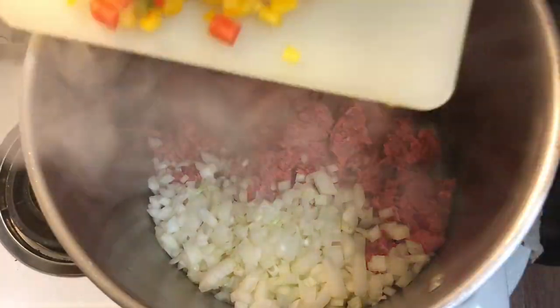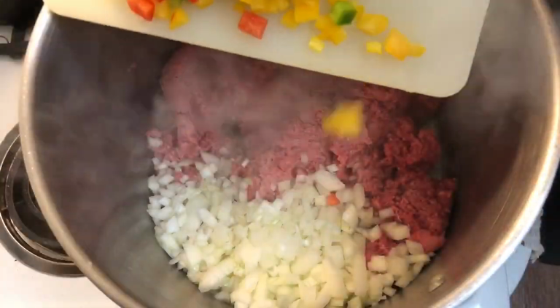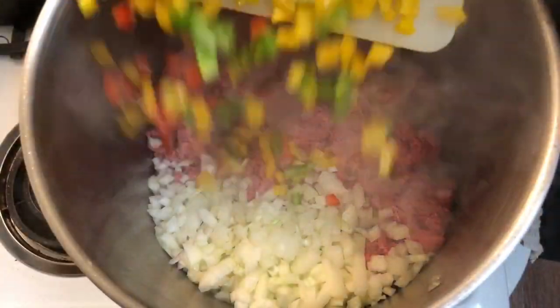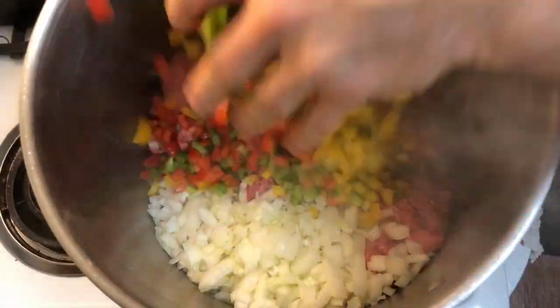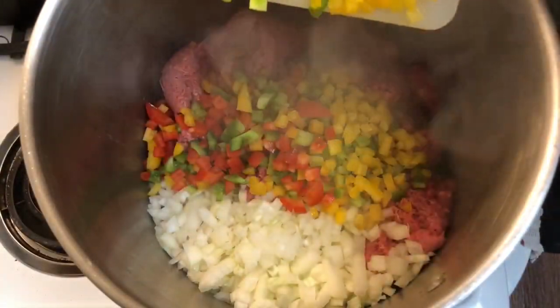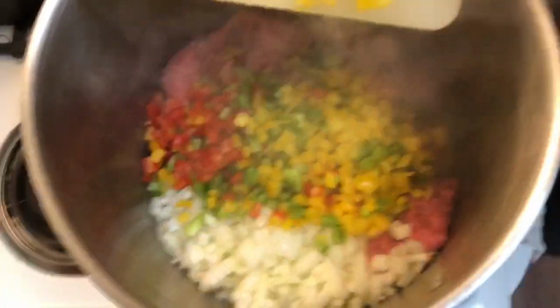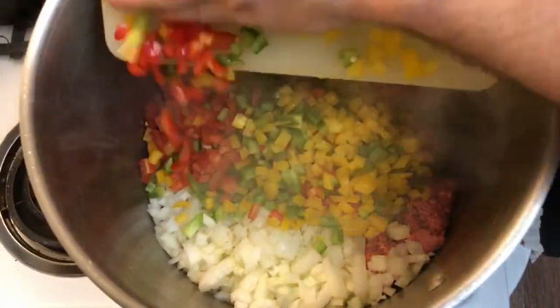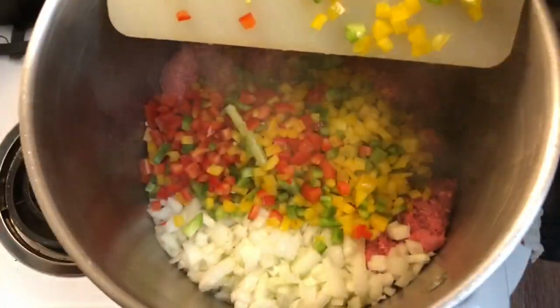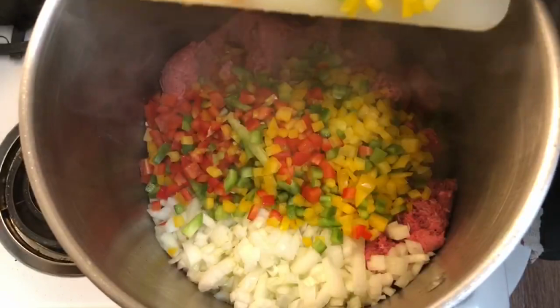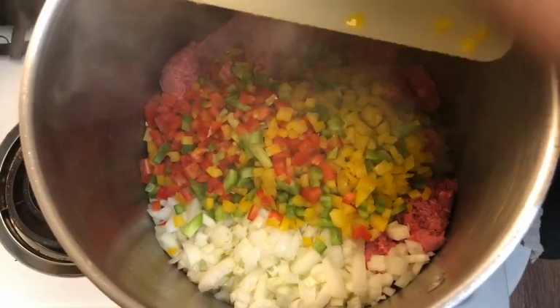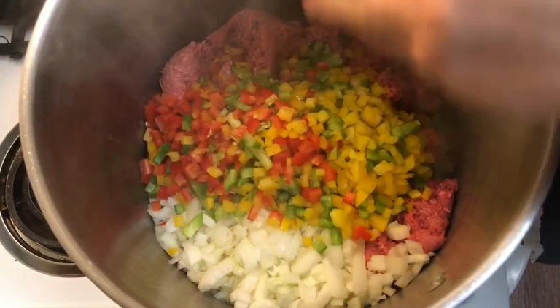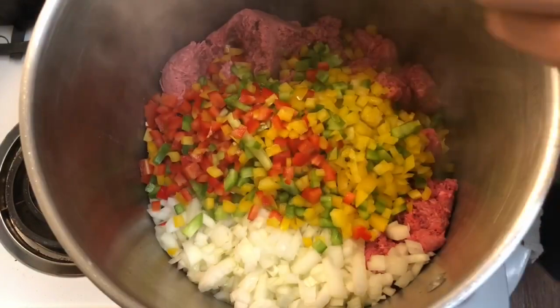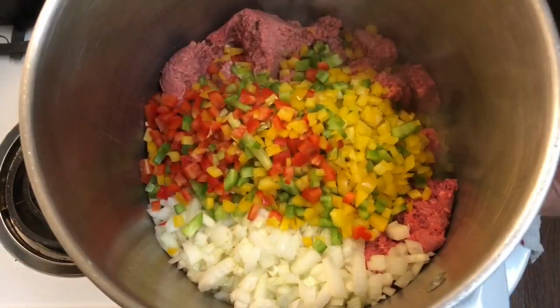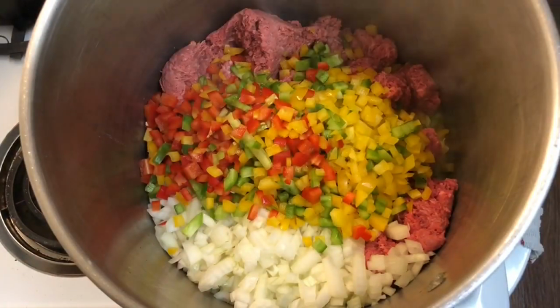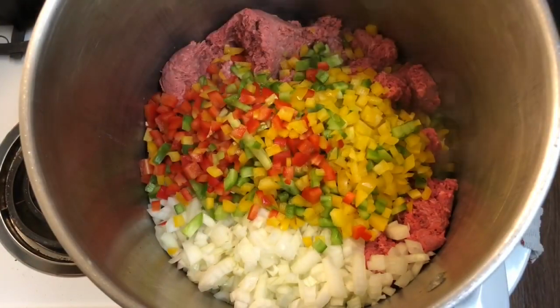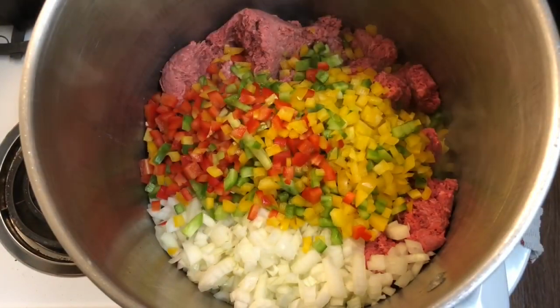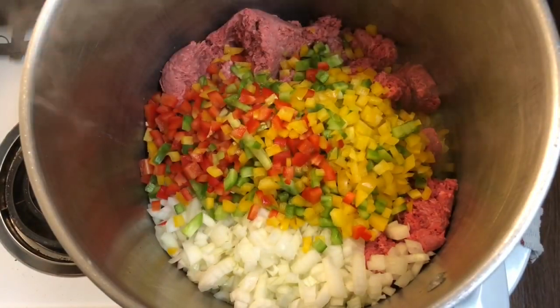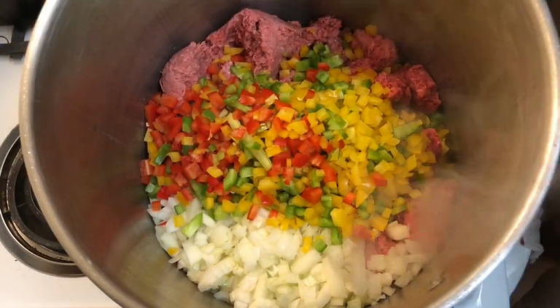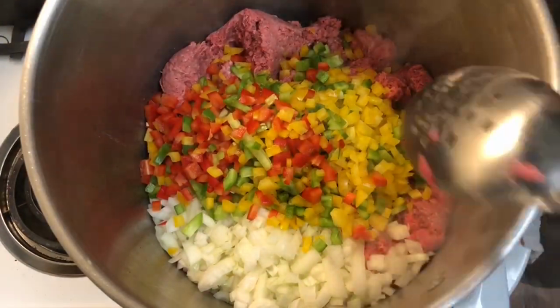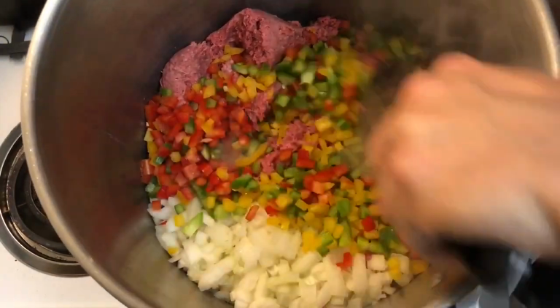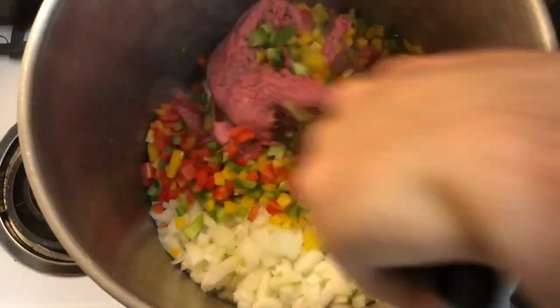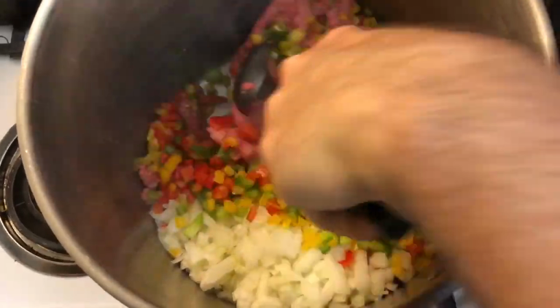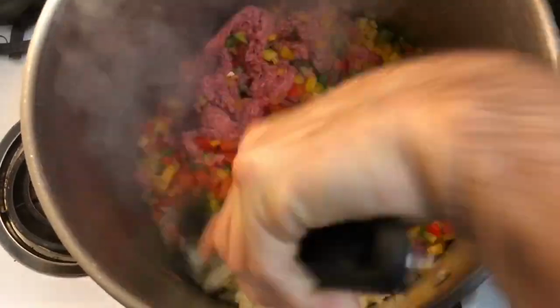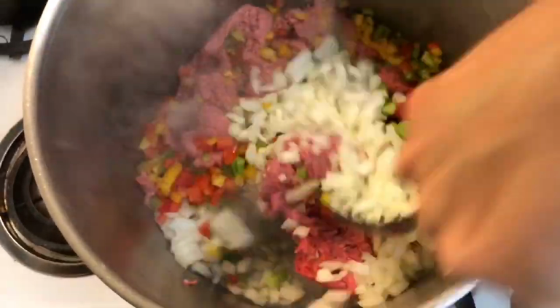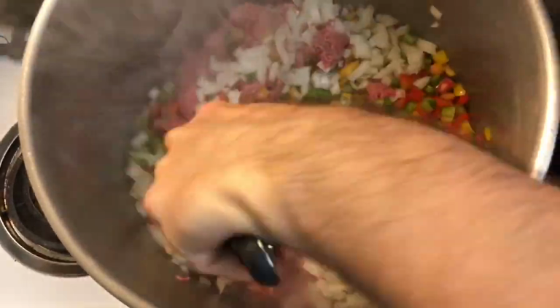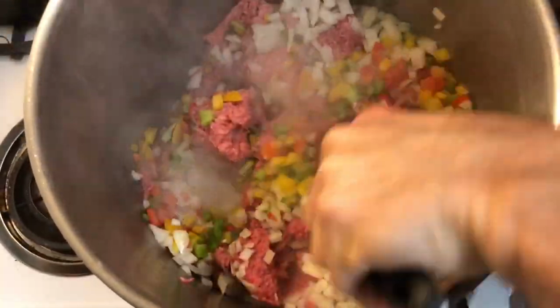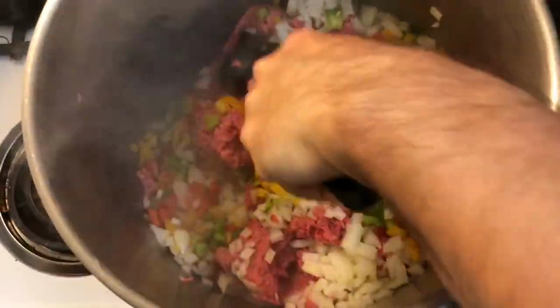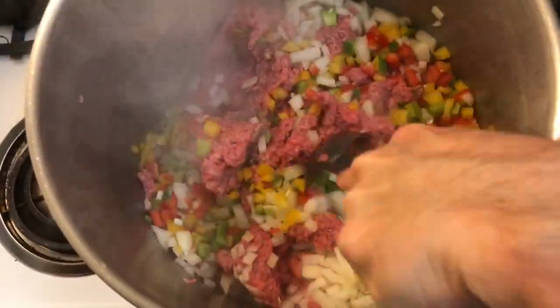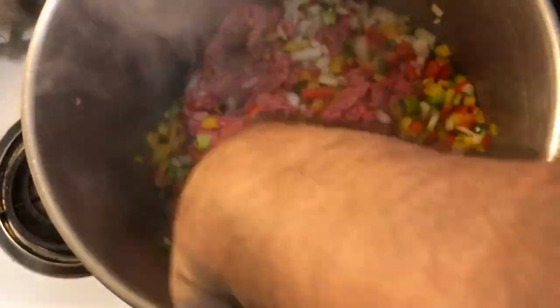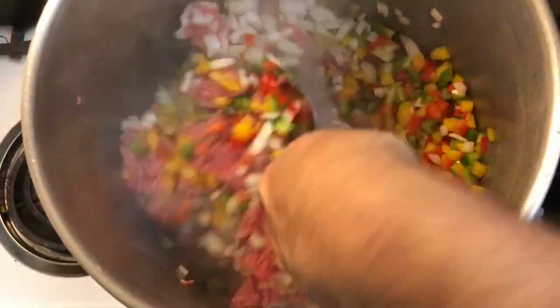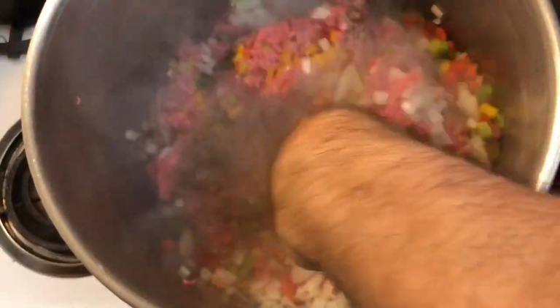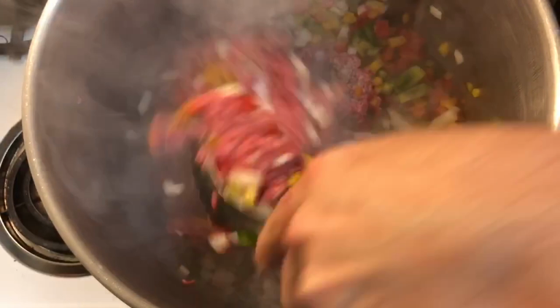Add your bell peppers, and if you decided to add jalapeños, this is the time to add them. Then grab your spoon and mix everything really well, getting the onions, peppers, and ground beef all incorporated.